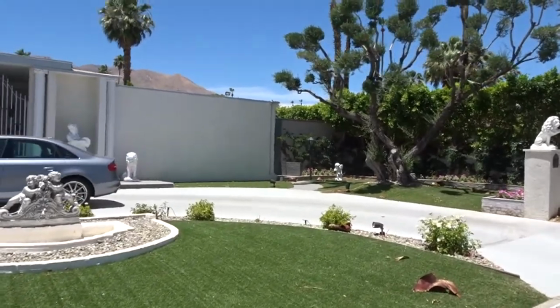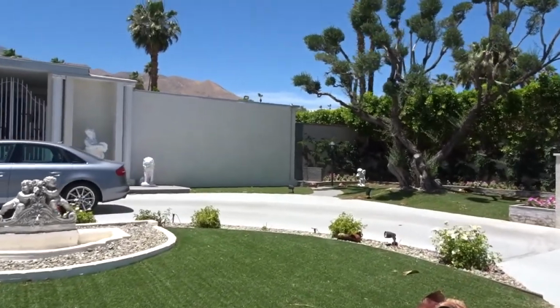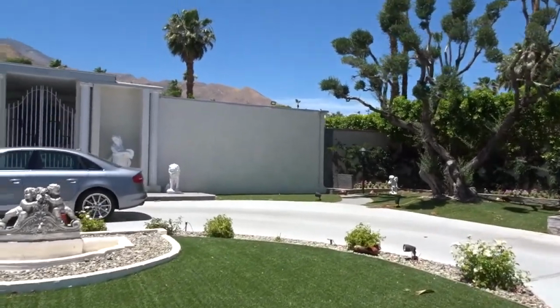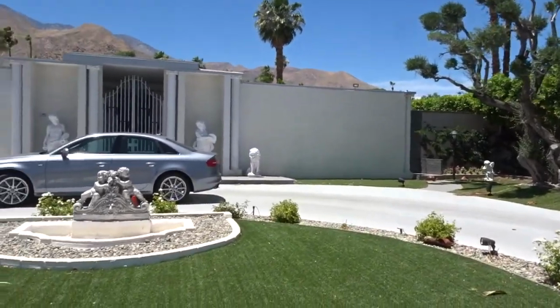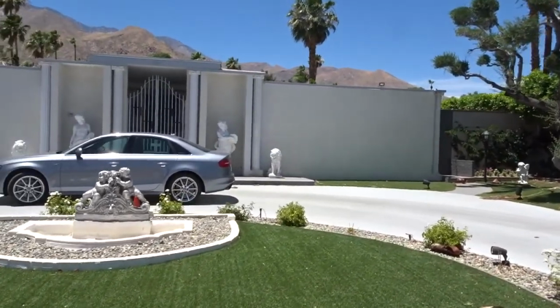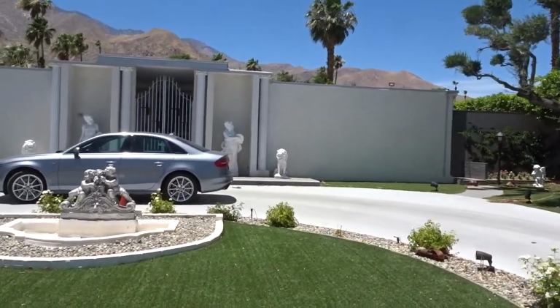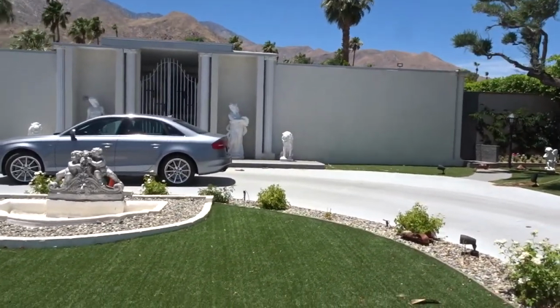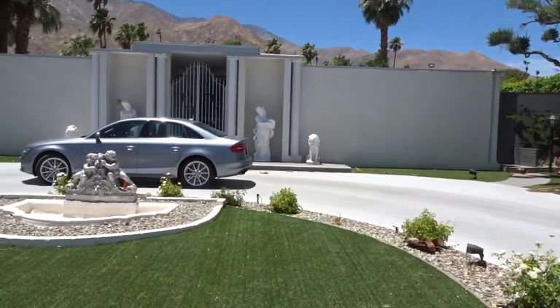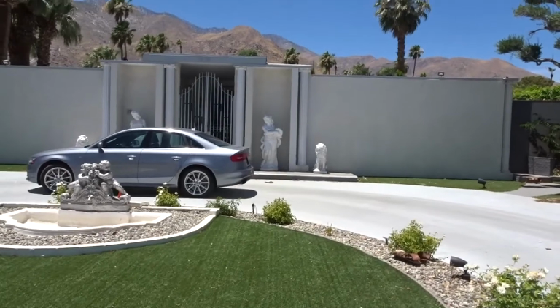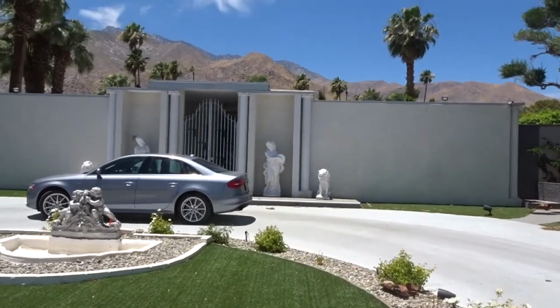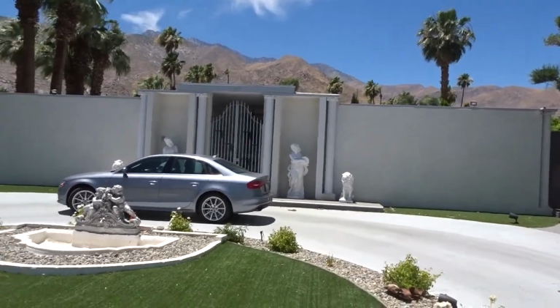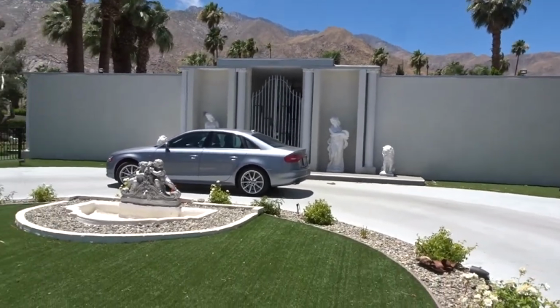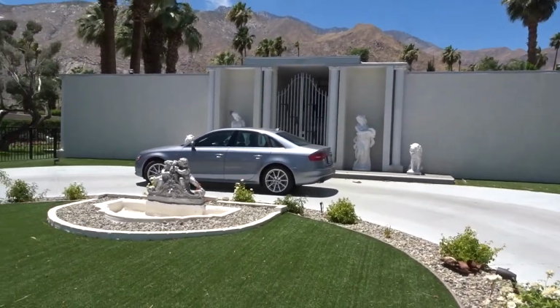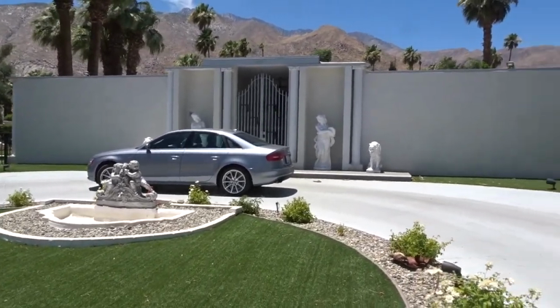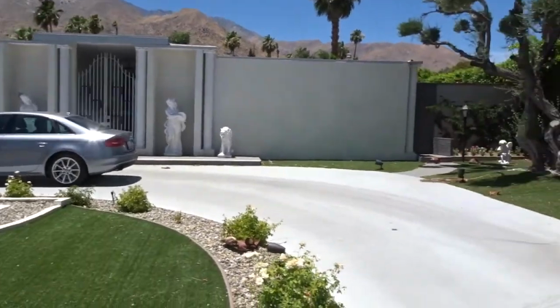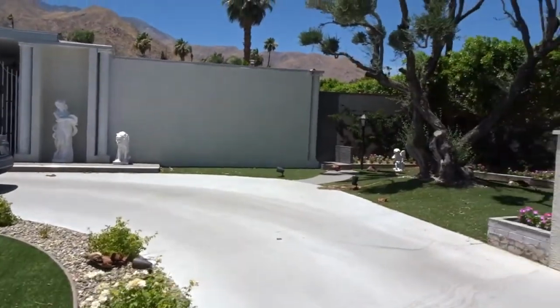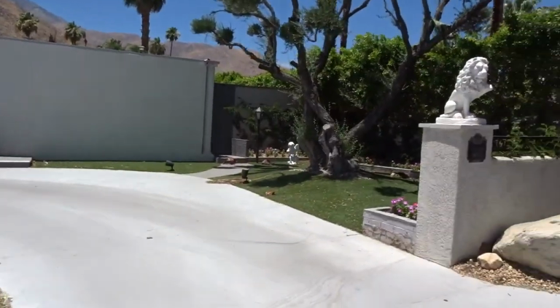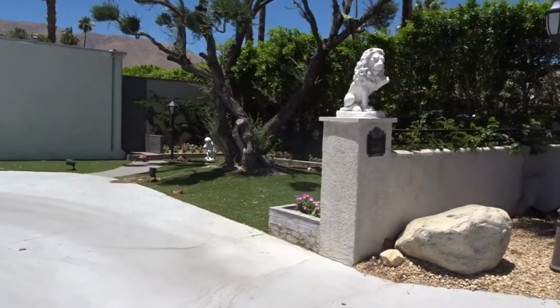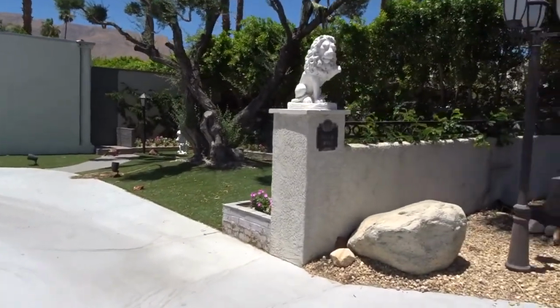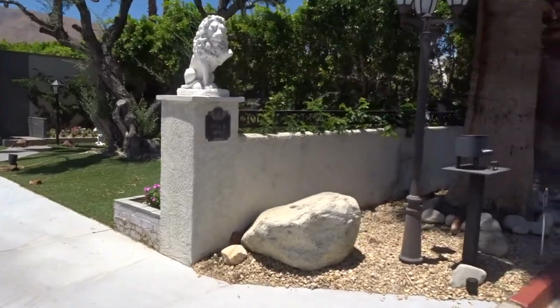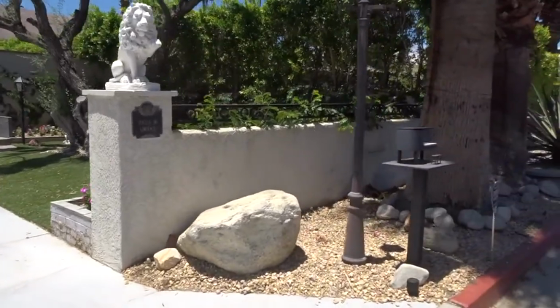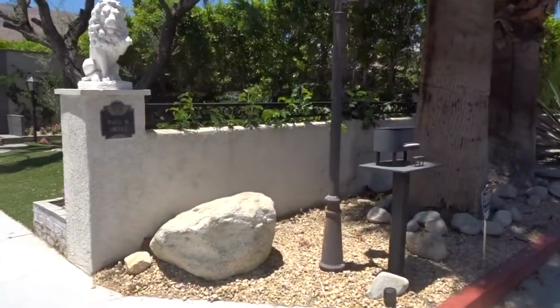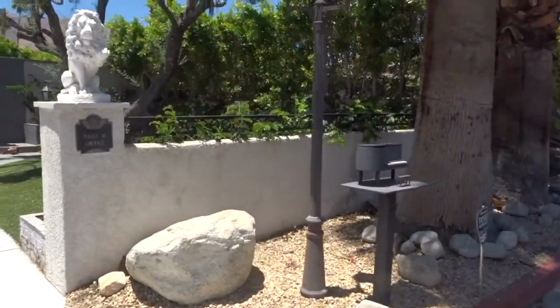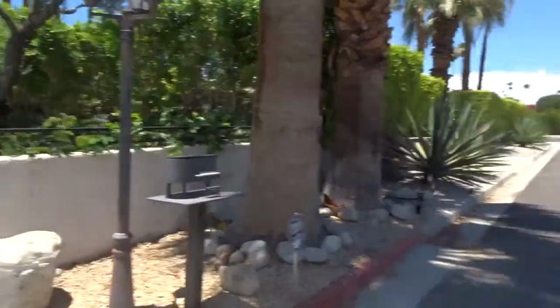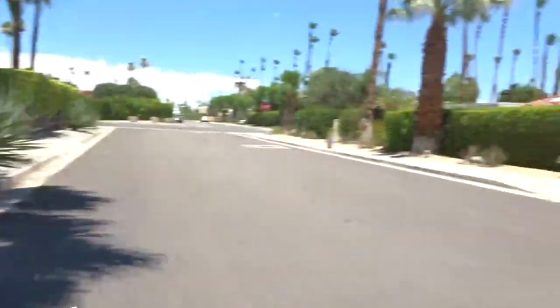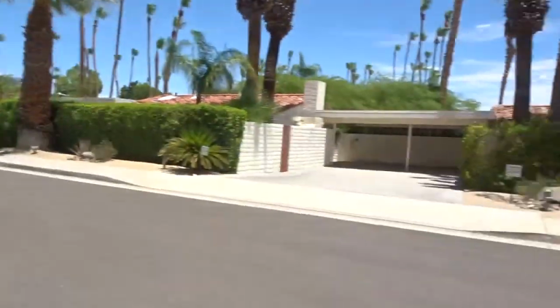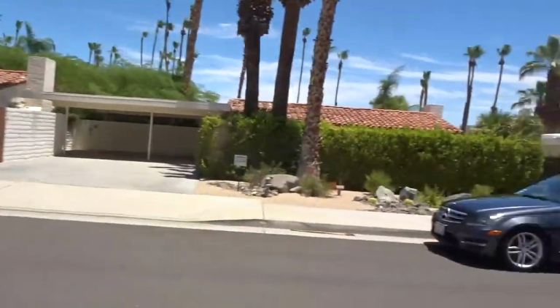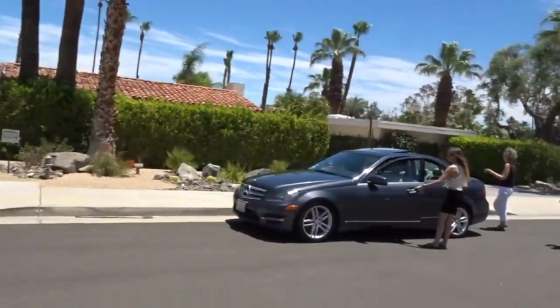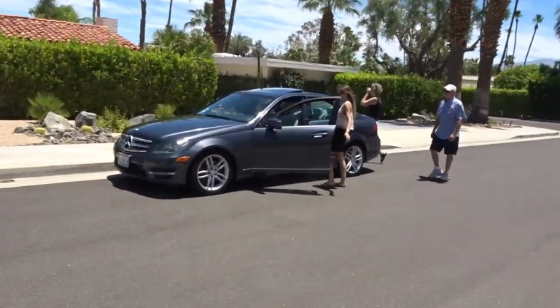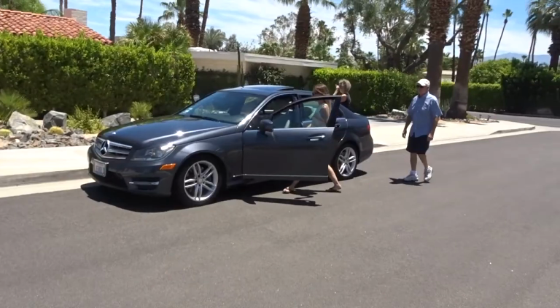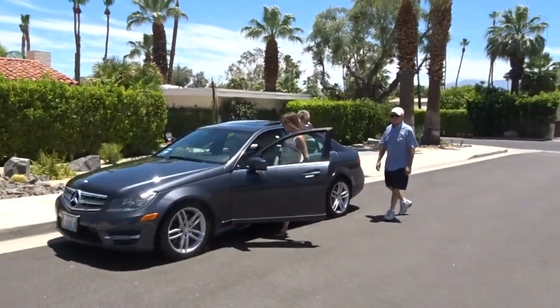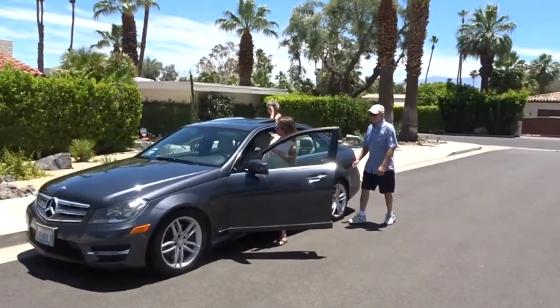That place is awesome looking. Look how they have the gates in the front patio leading up to the front door — for privacy. Off to the next.